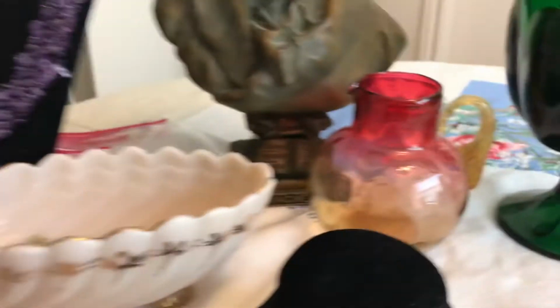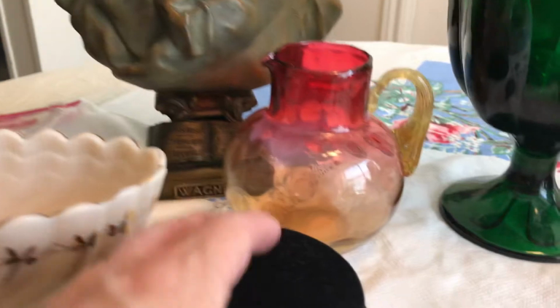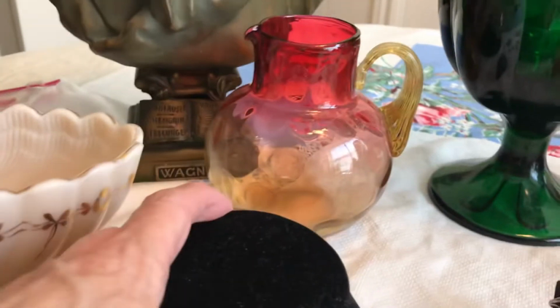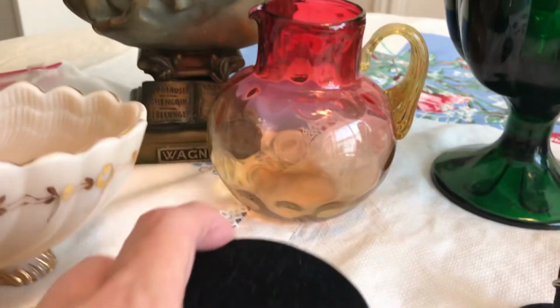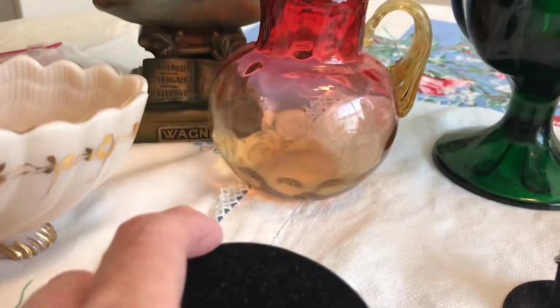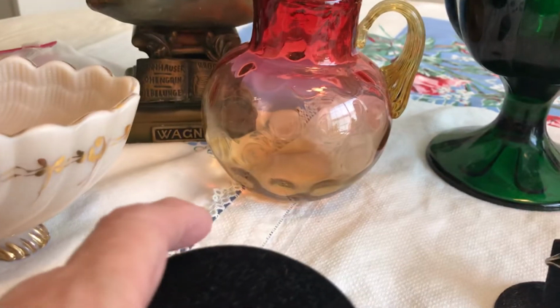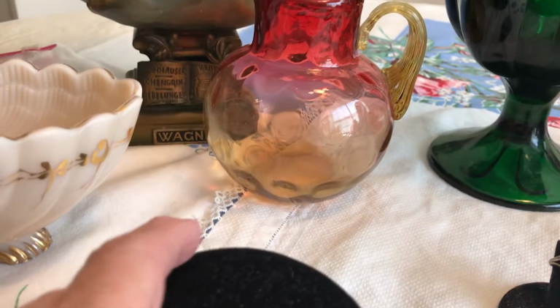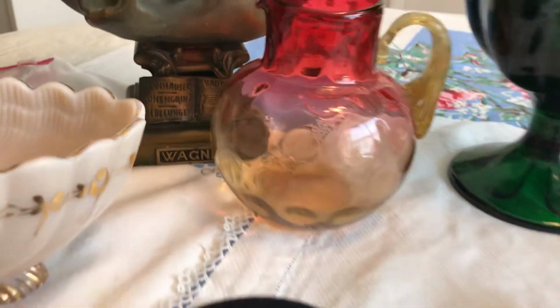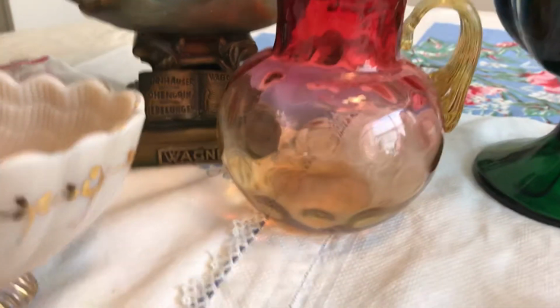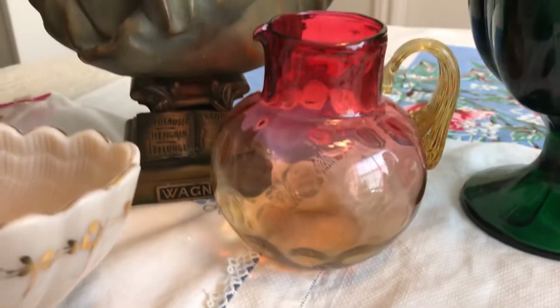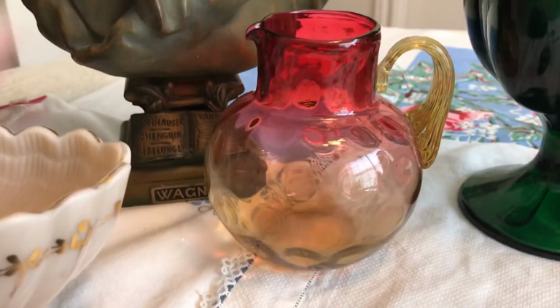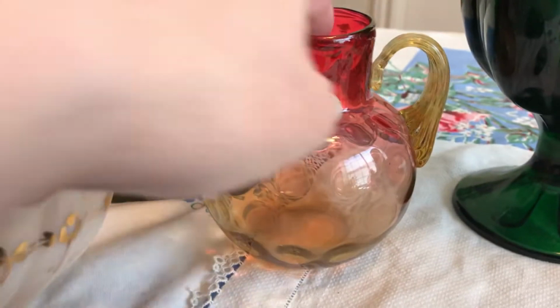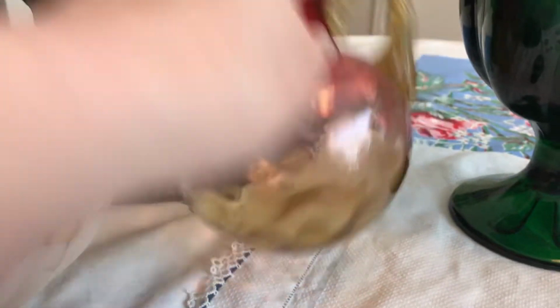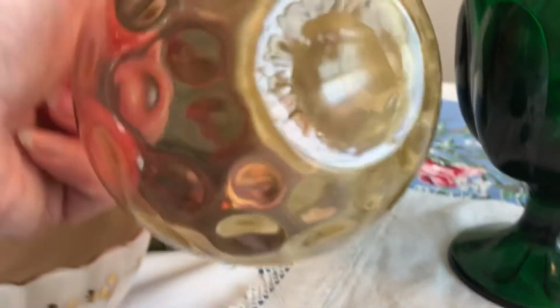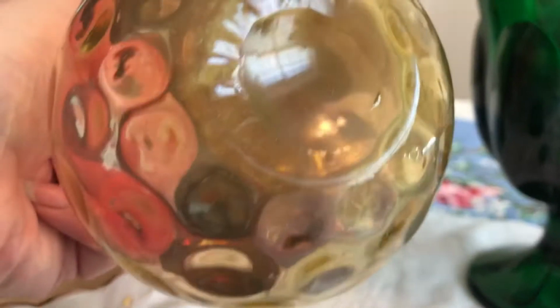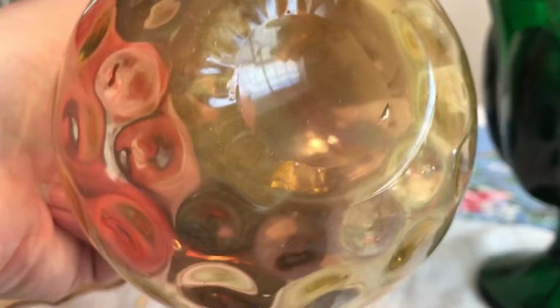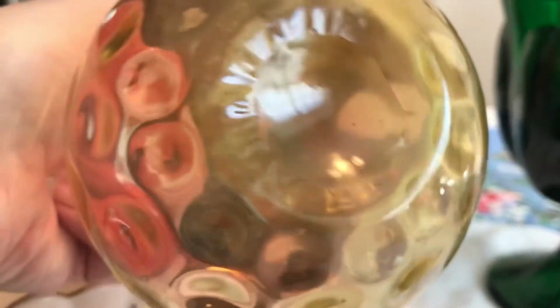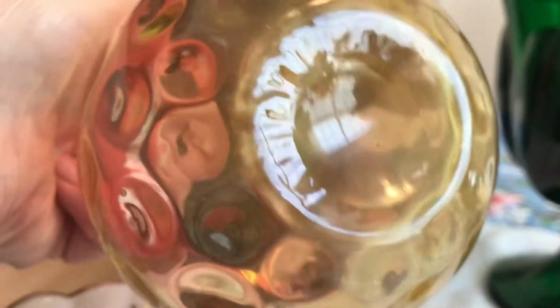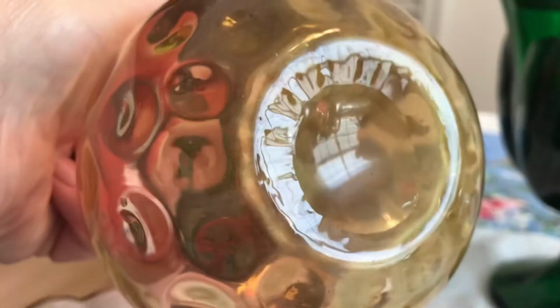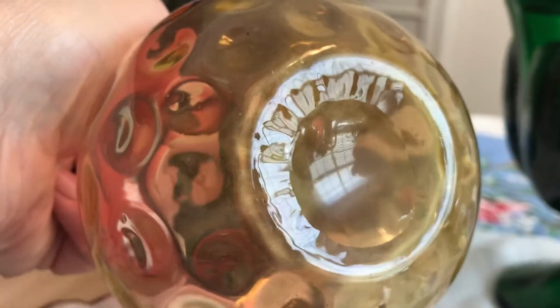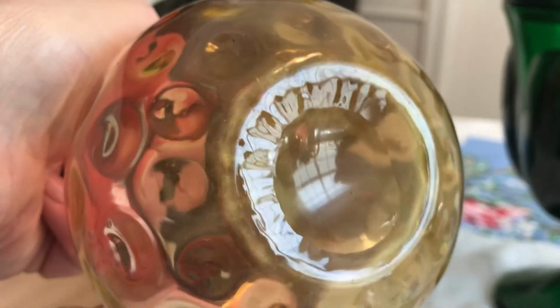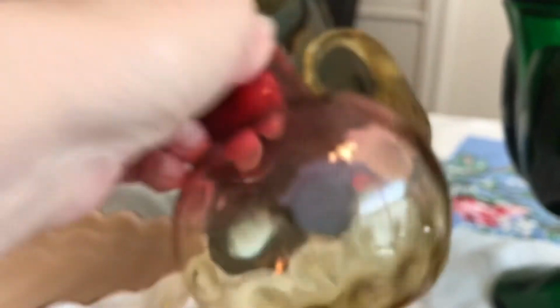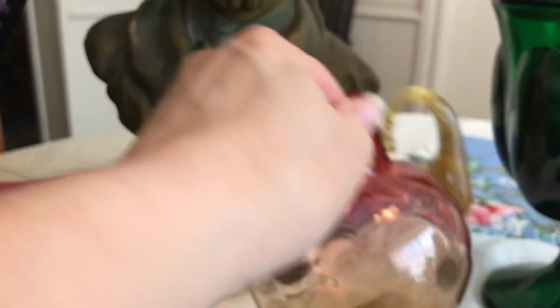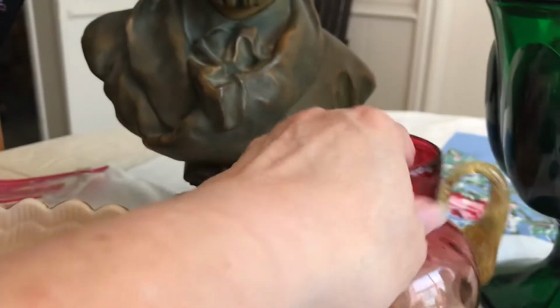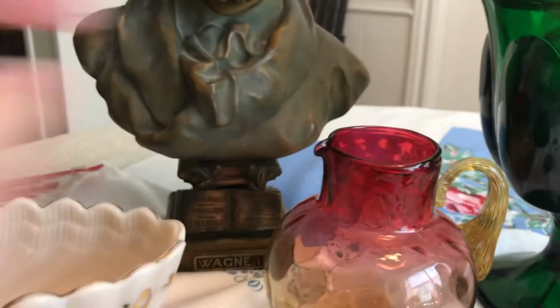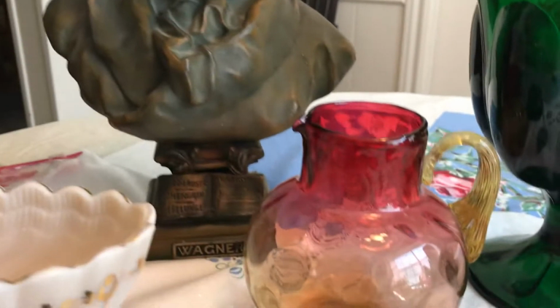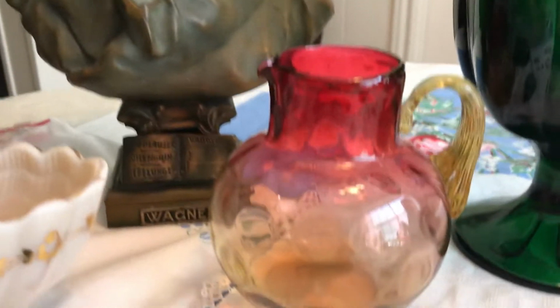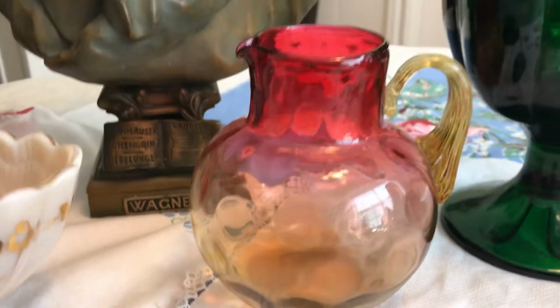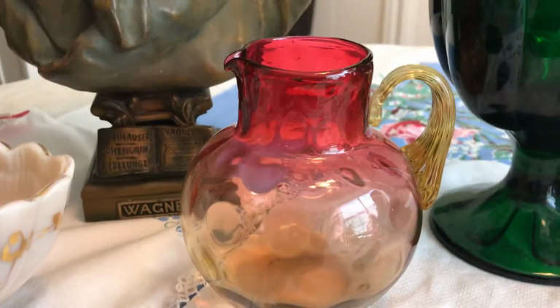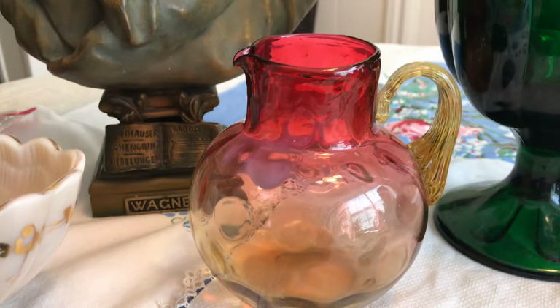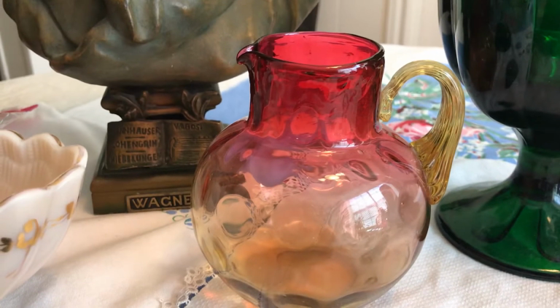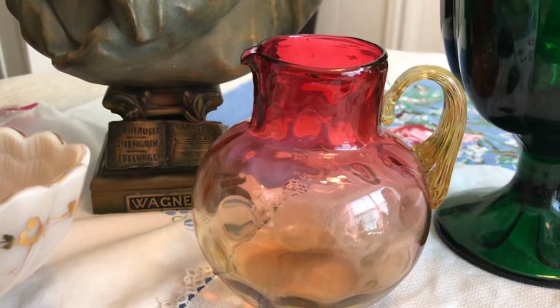I got this little almost amberina — I think that's a polished pontil — so a little pitcher. Again, a couple of dollars.